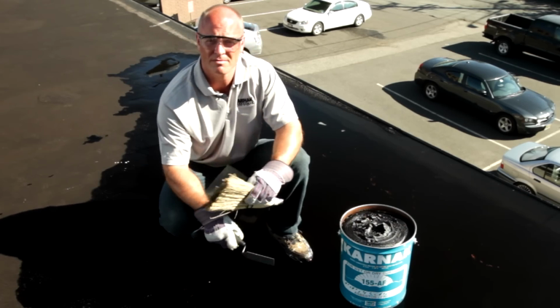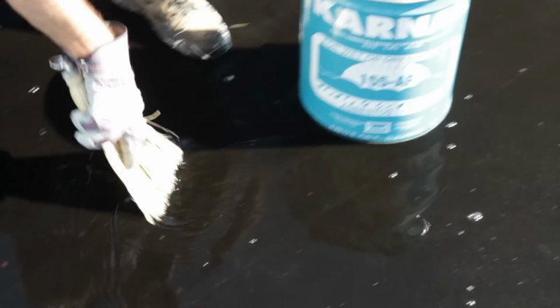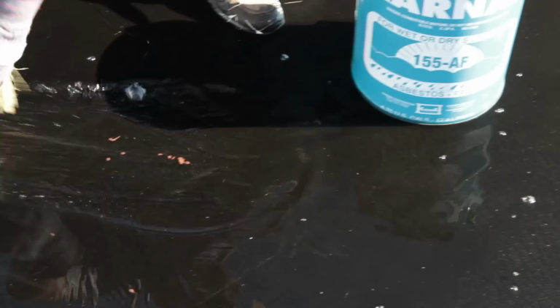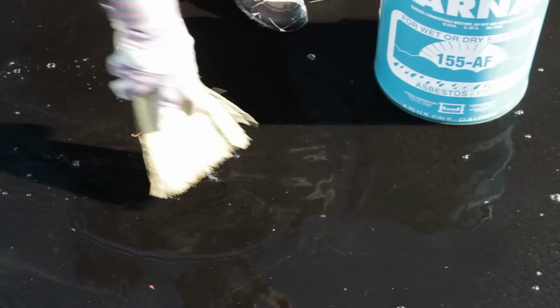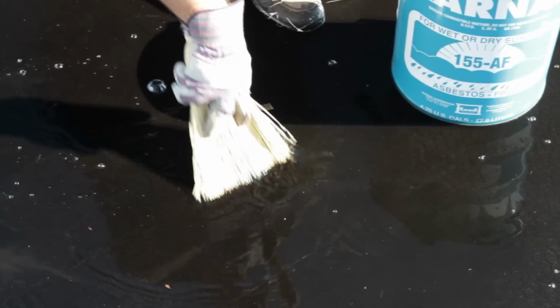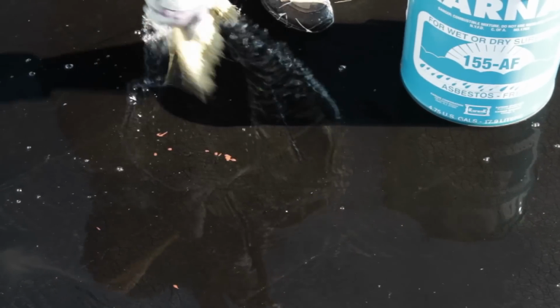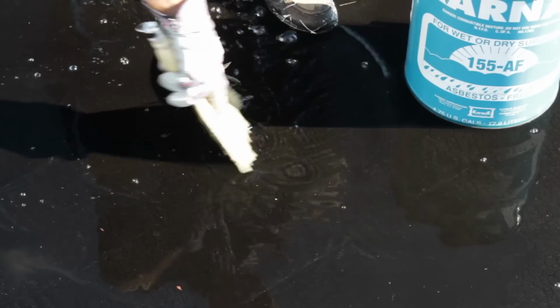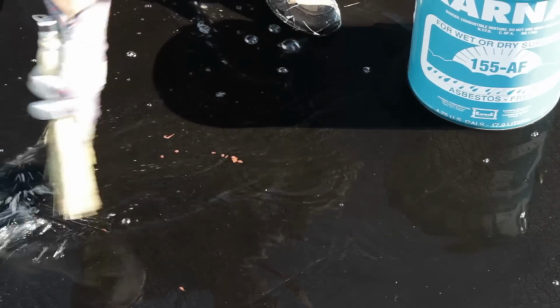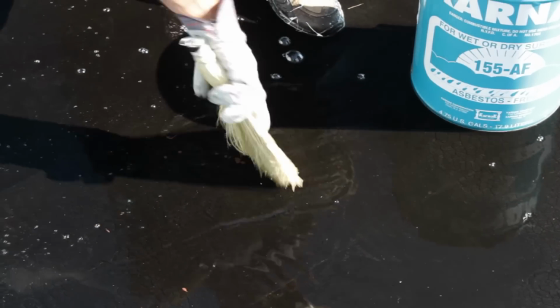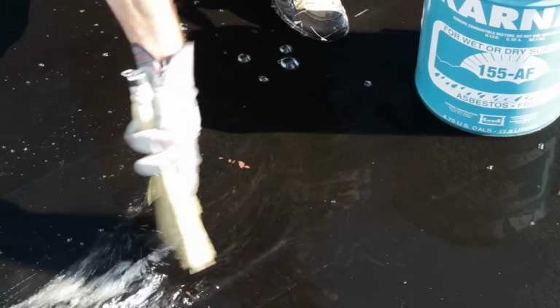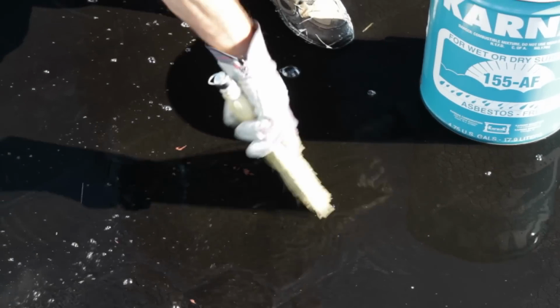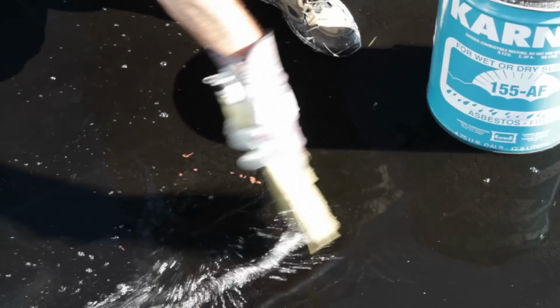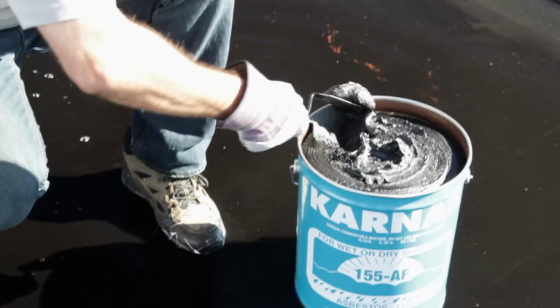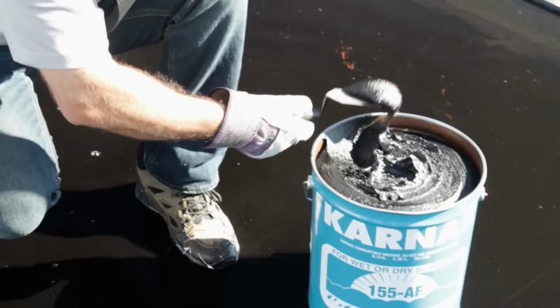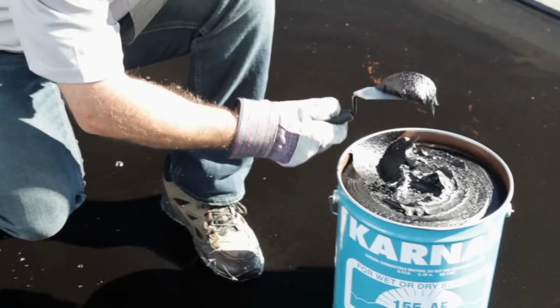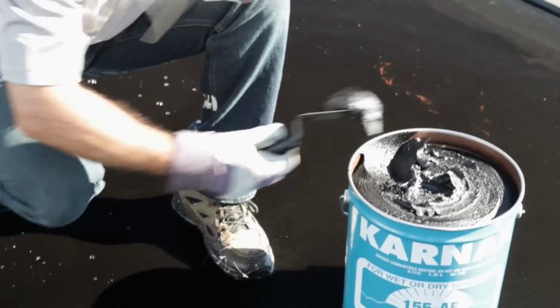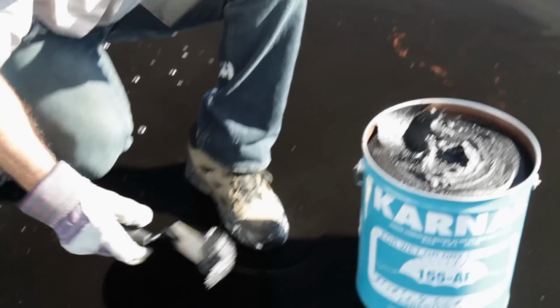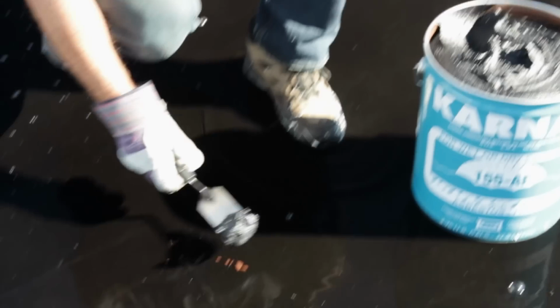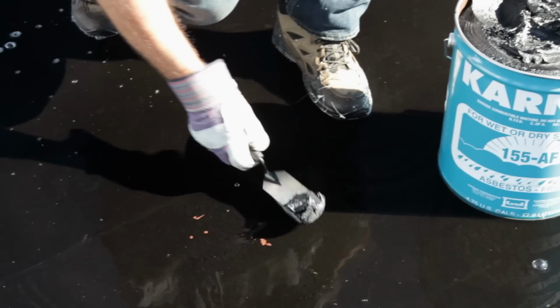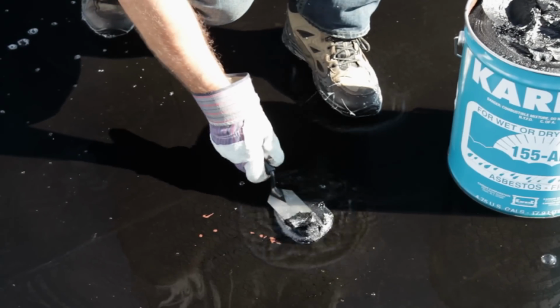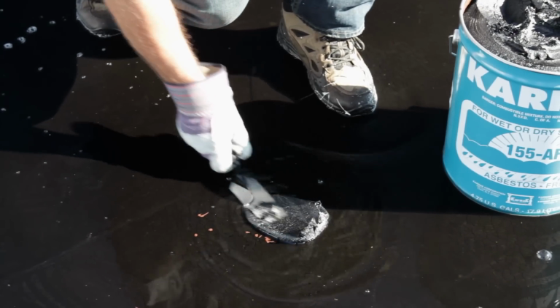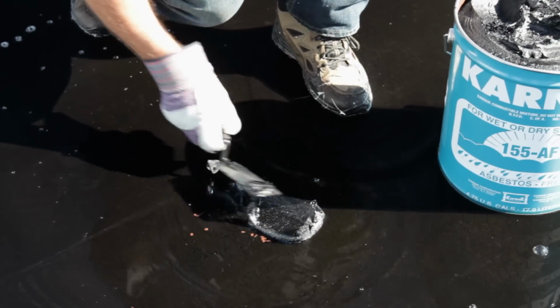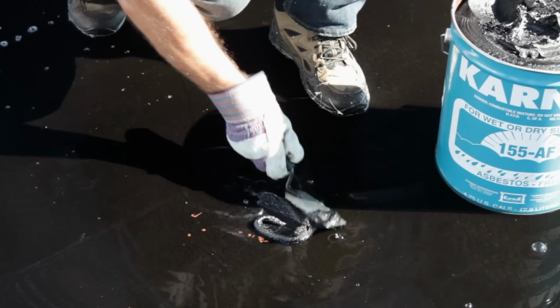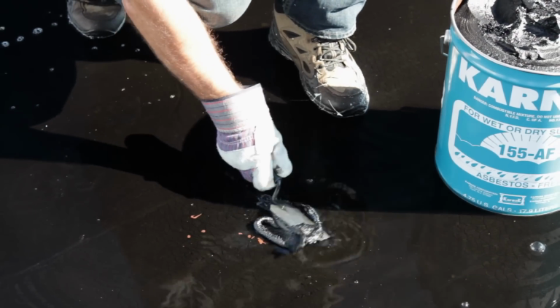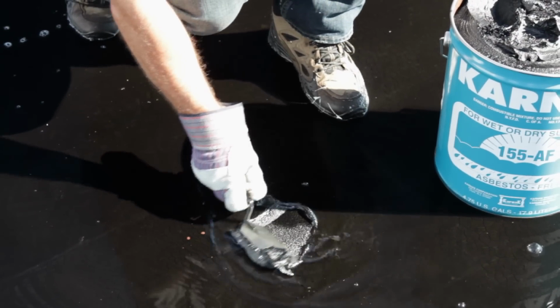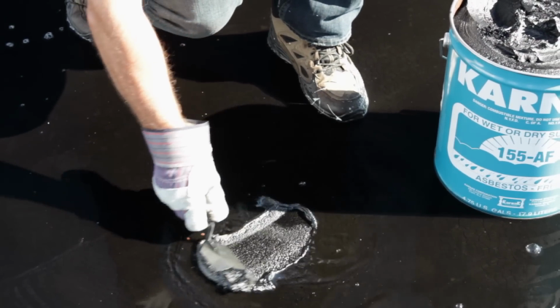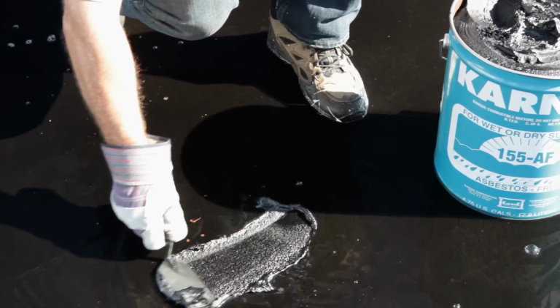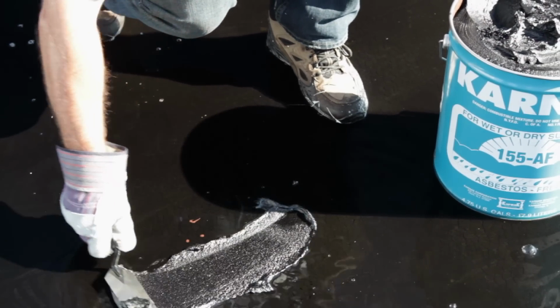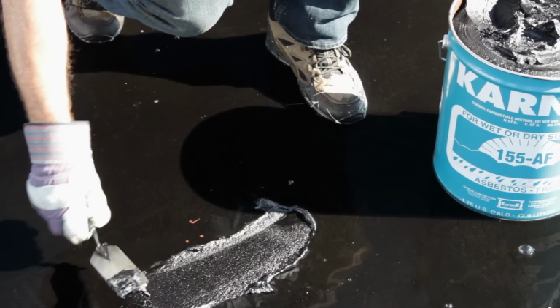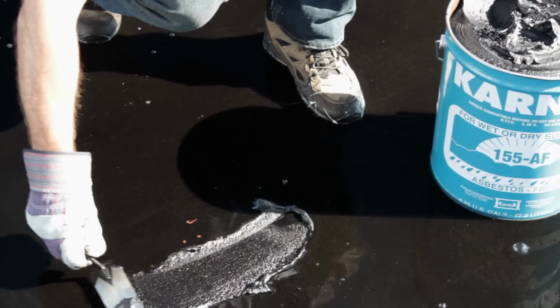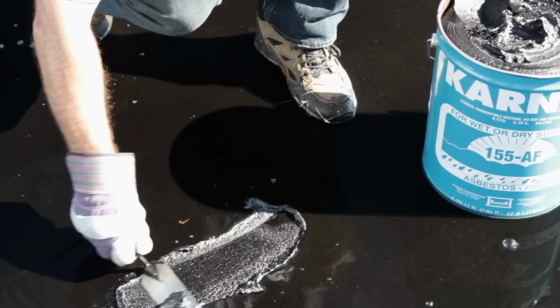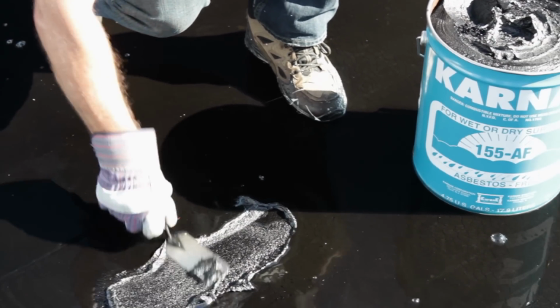What I did here was I took my whisk broom and cleaned the surface of all dirt and debris. I then troweled on a quarter inch thickness of Carnac 155 Amphibicoat.